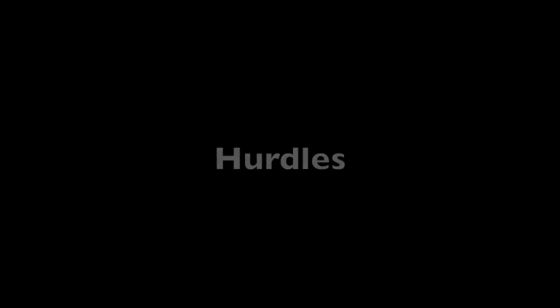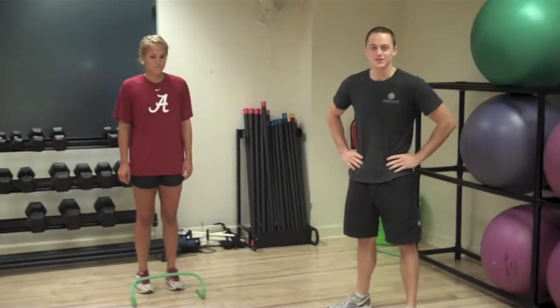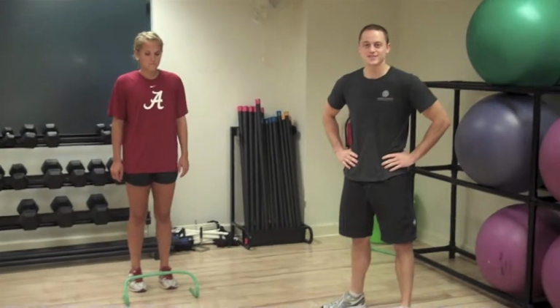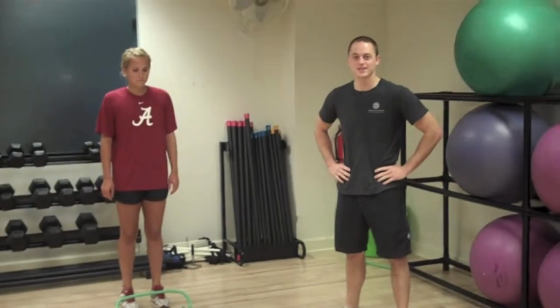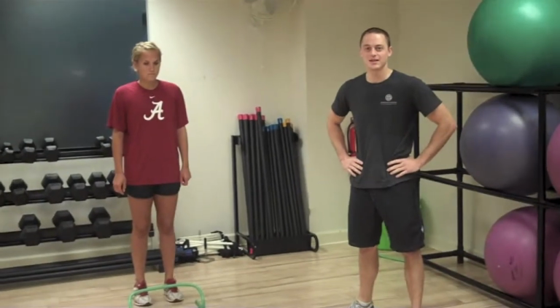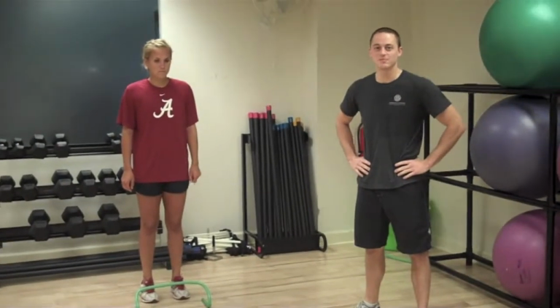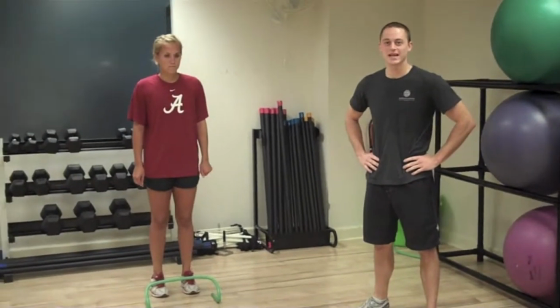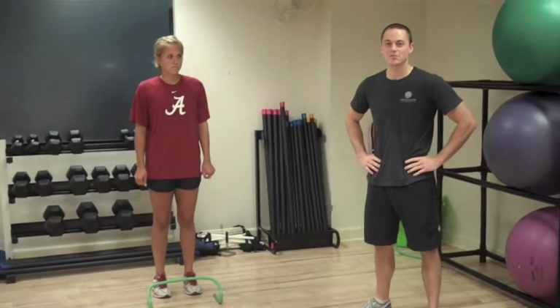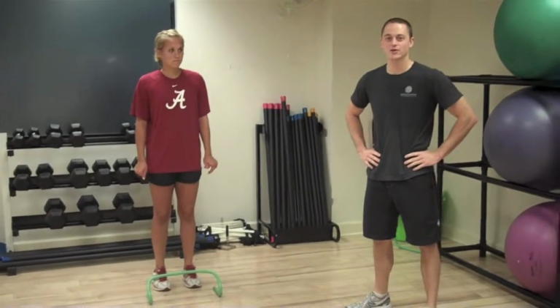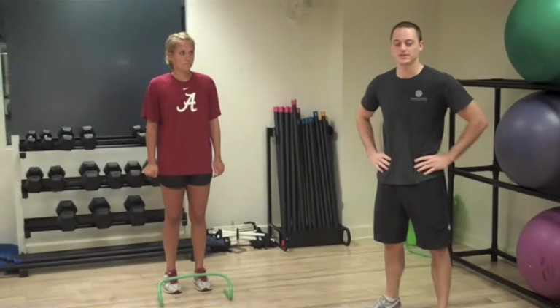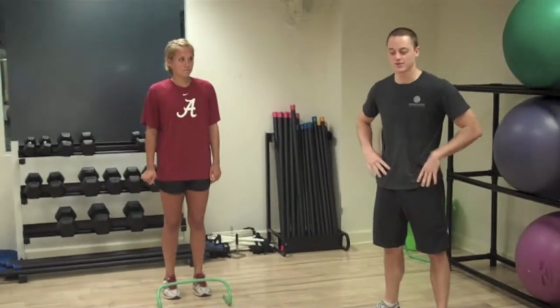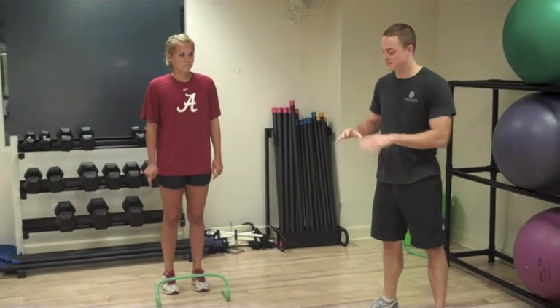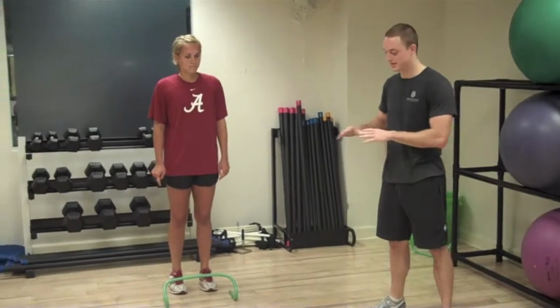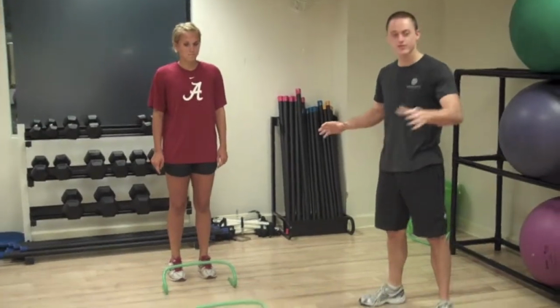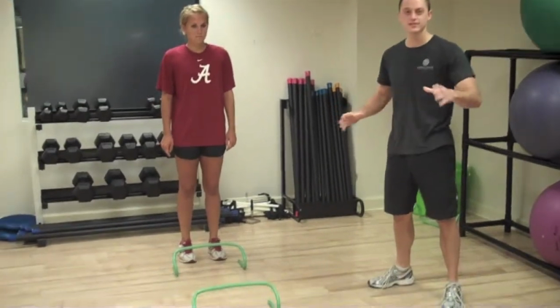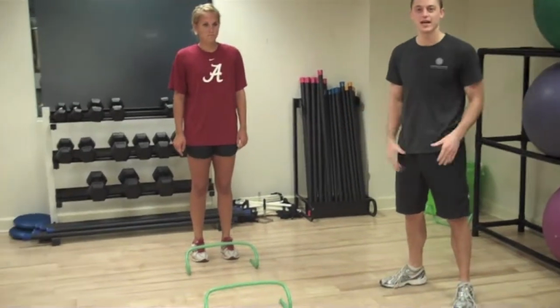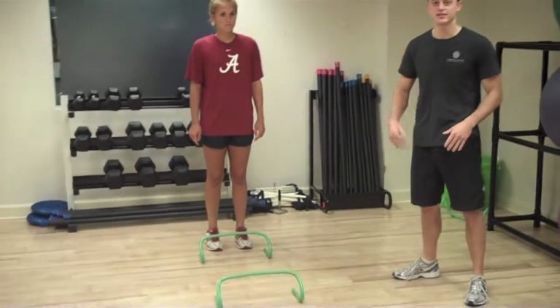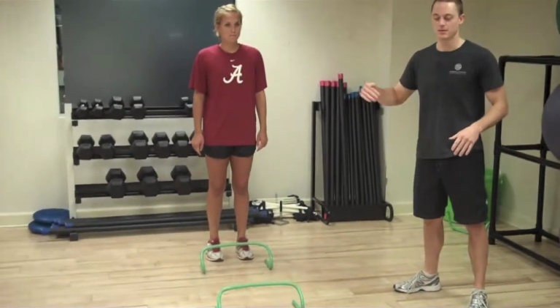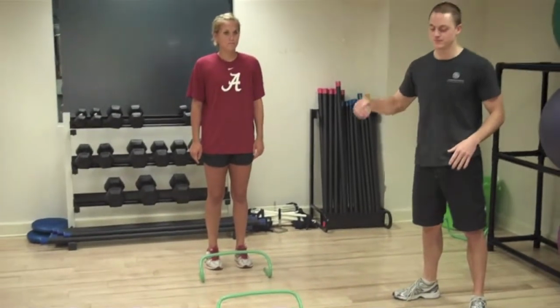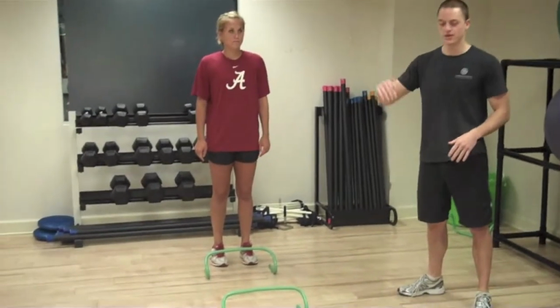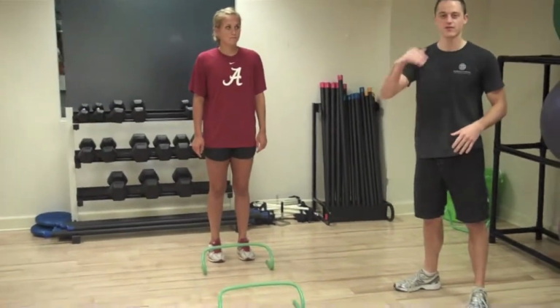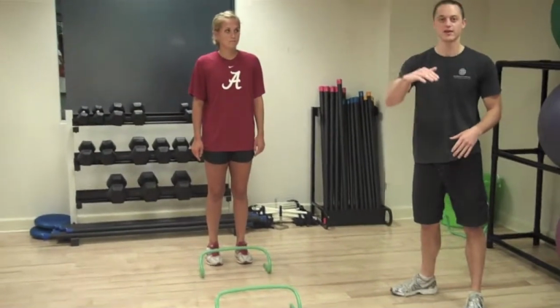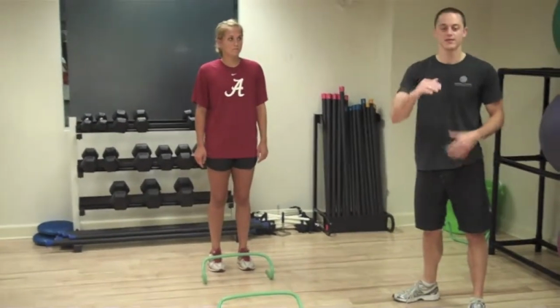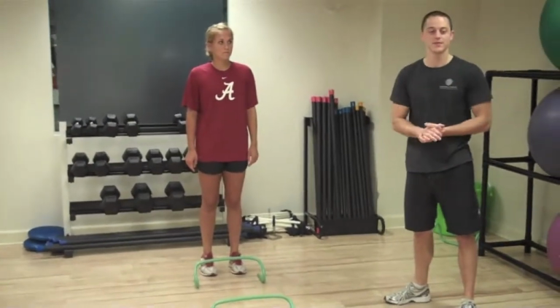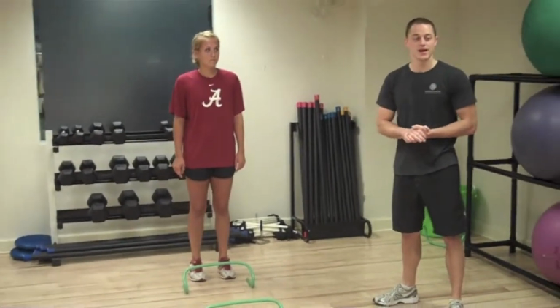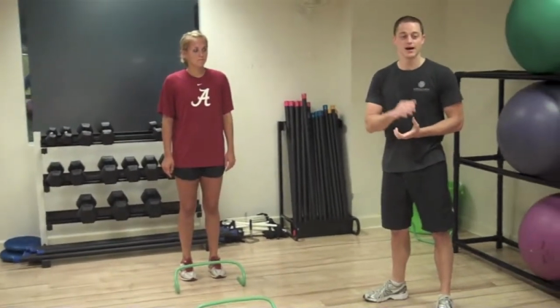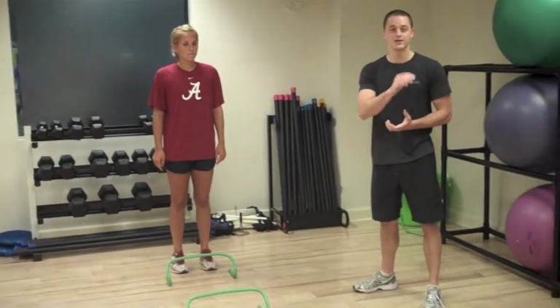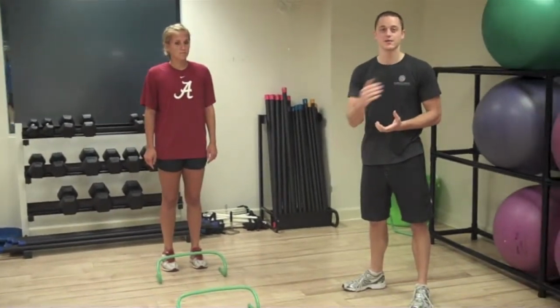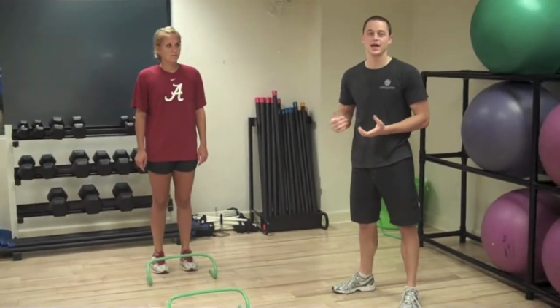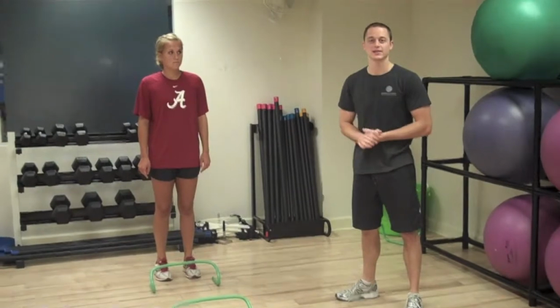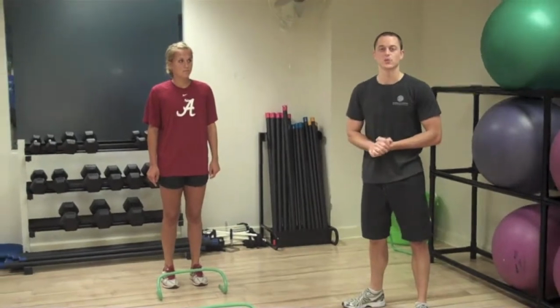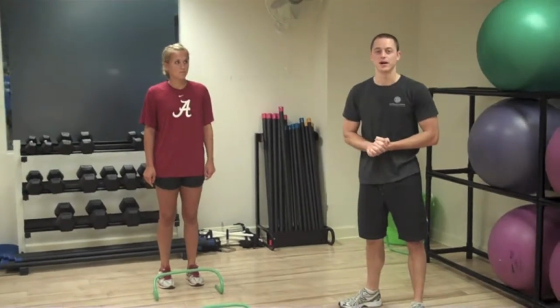This is the bunny hop hurdles. We set up ten hurdles and she's going to be jumping over them. Down and back is one rep.